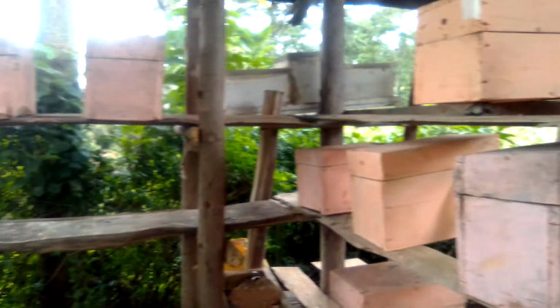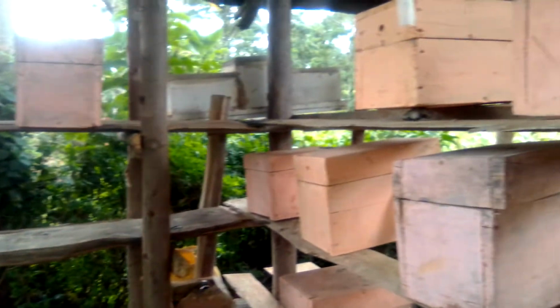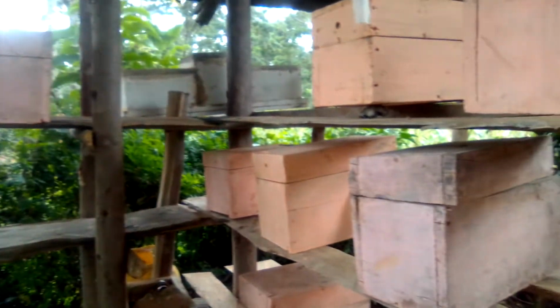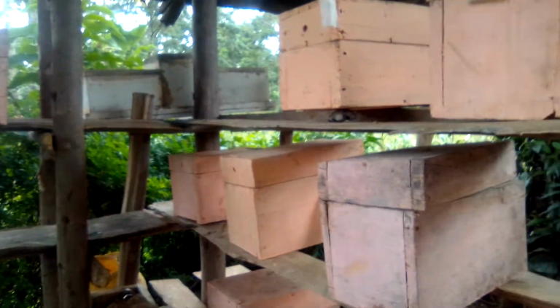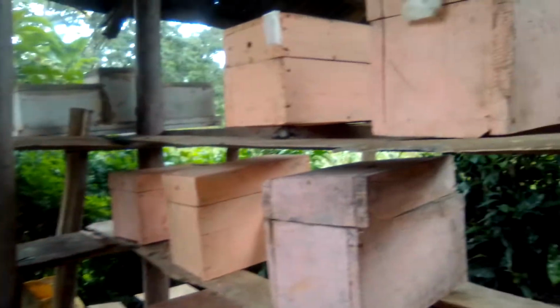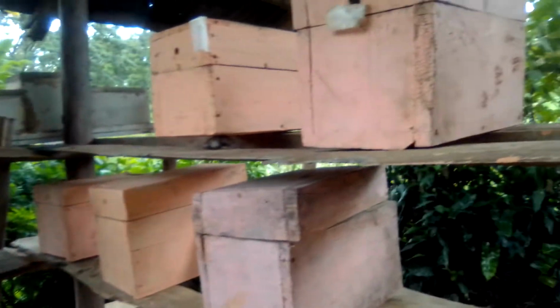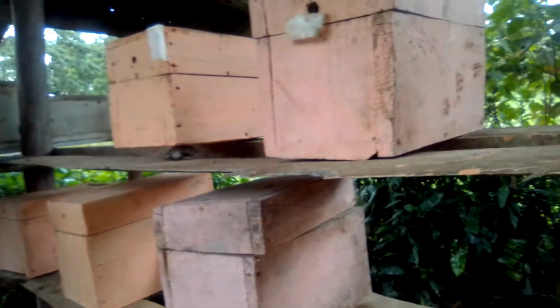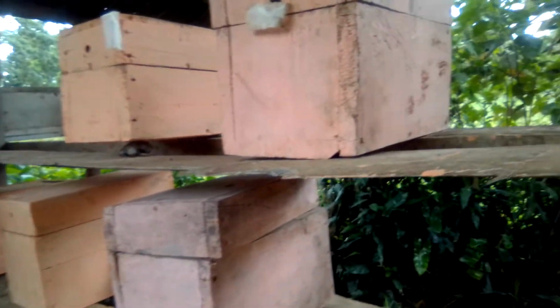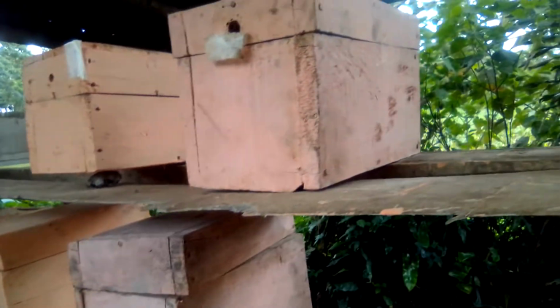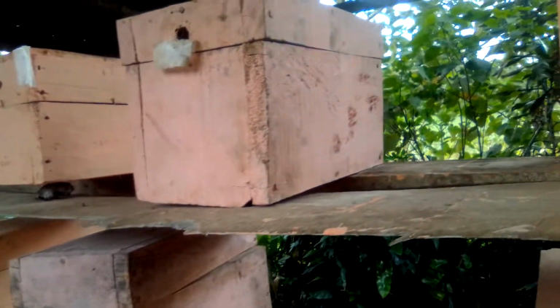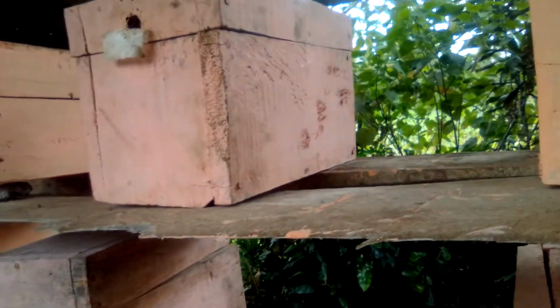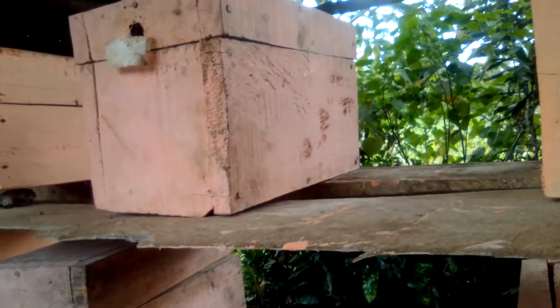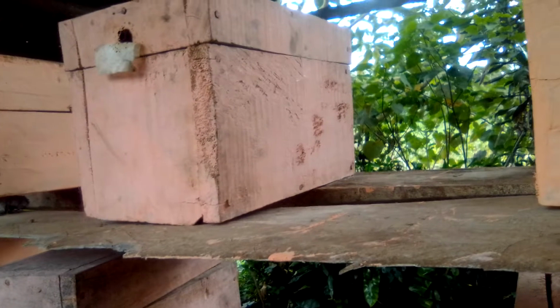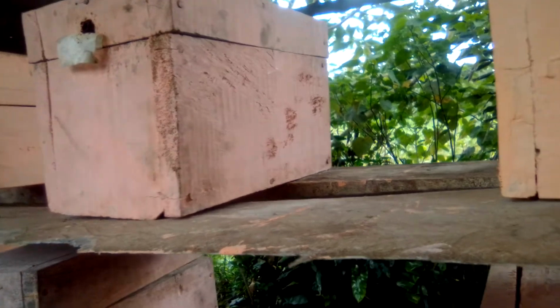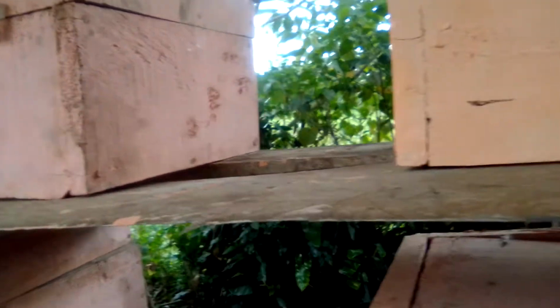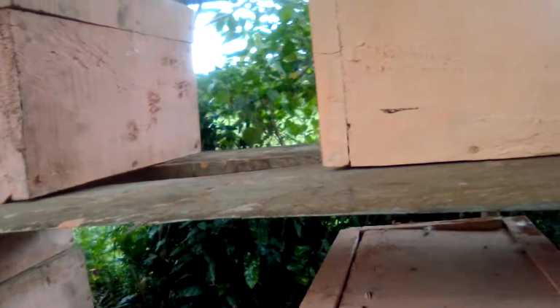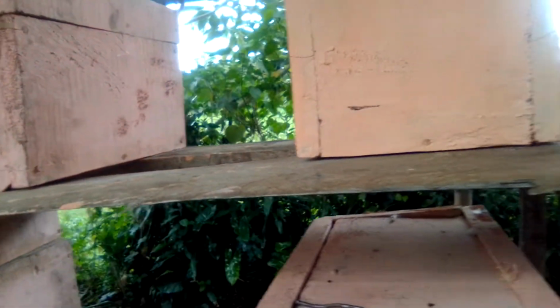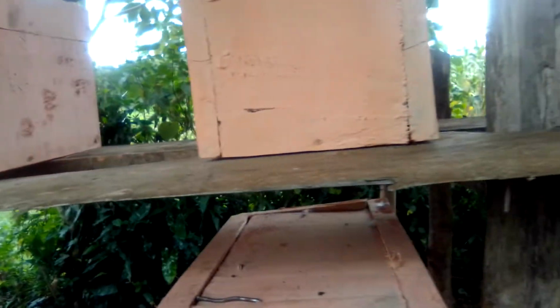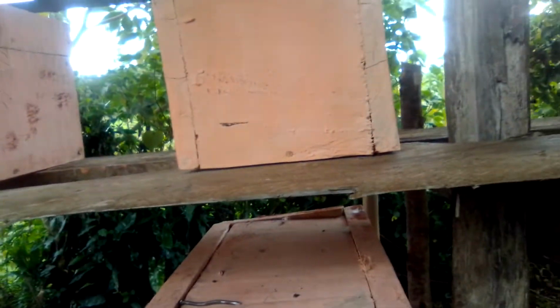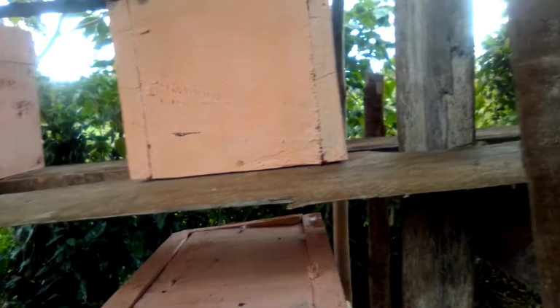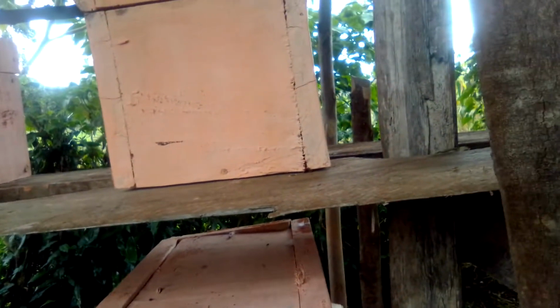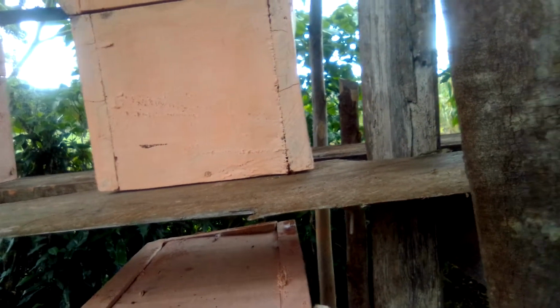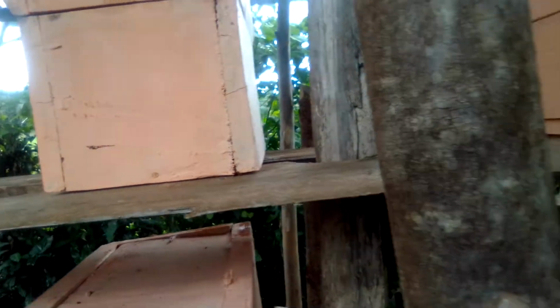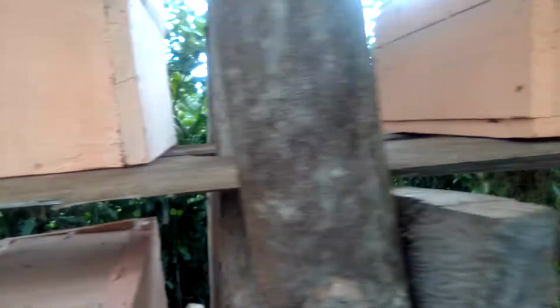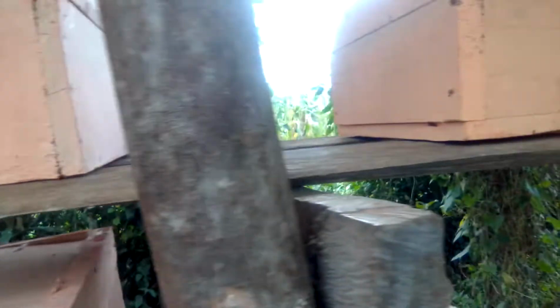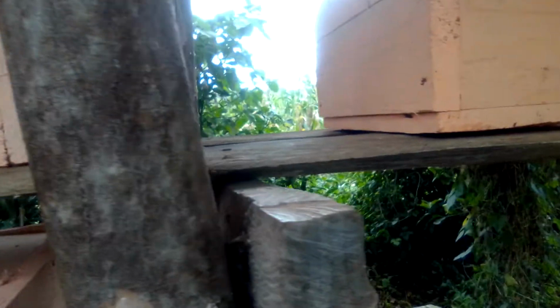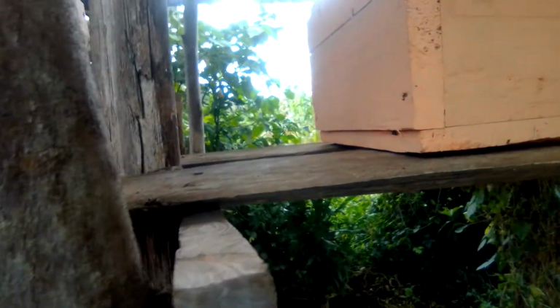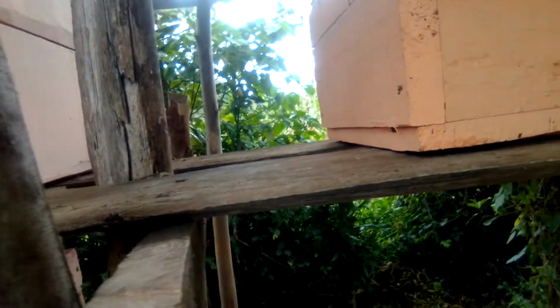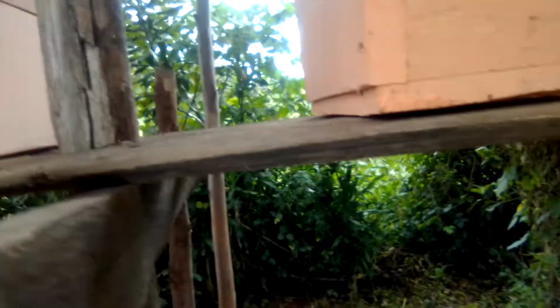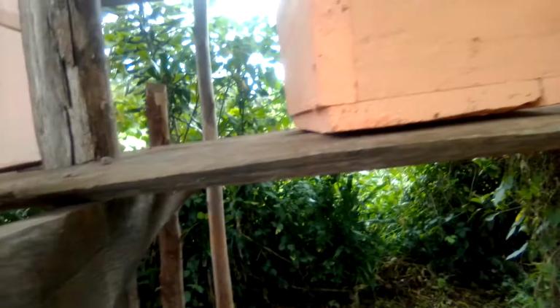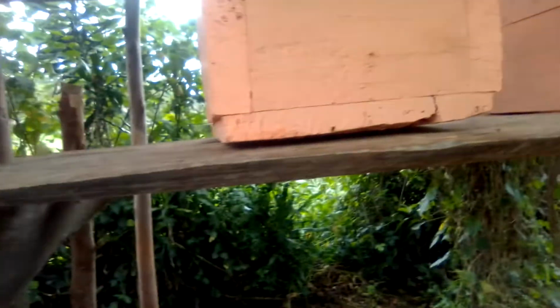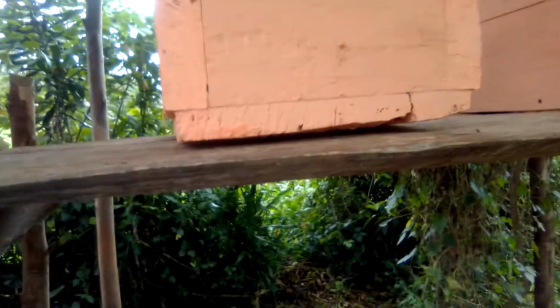So welcome. These are the sizes of the broods, sizes of the hives. Kingfang Apiaries.